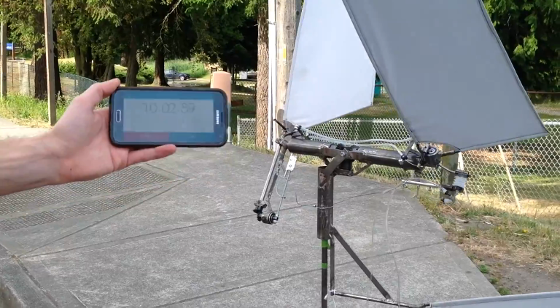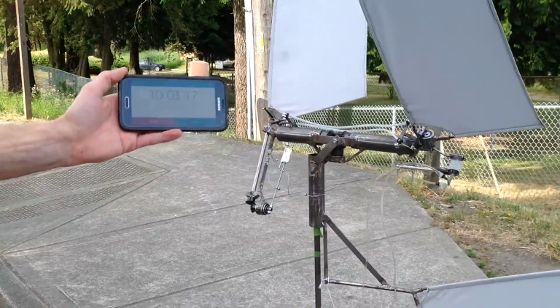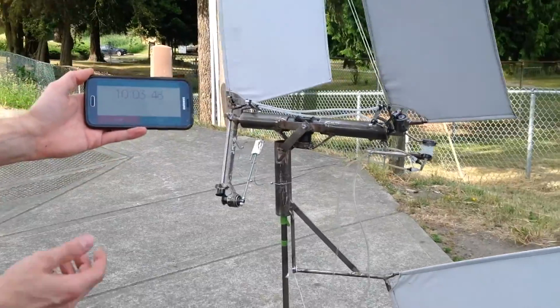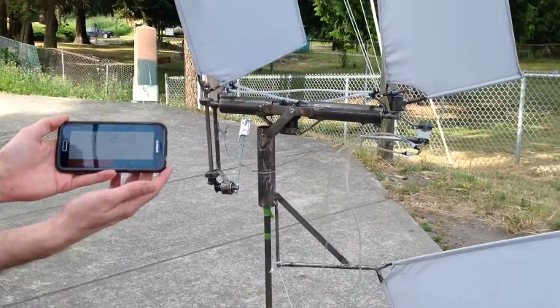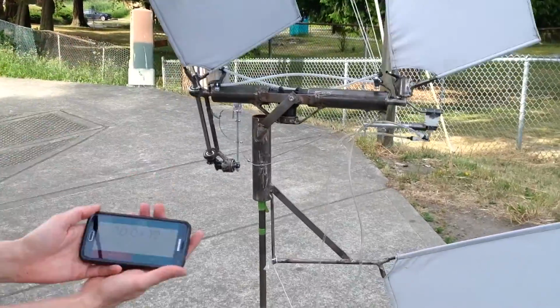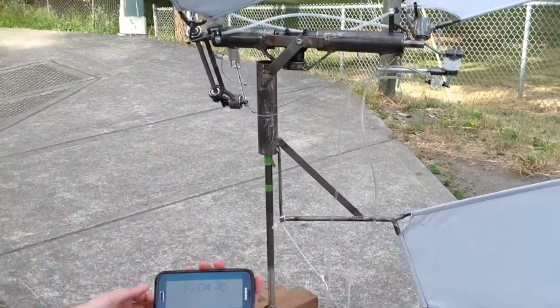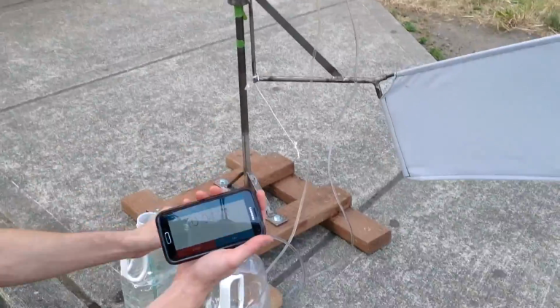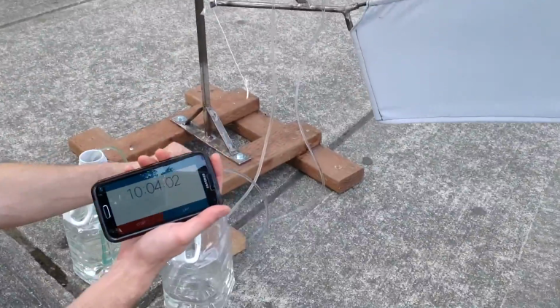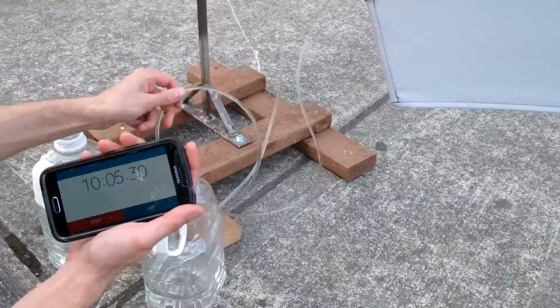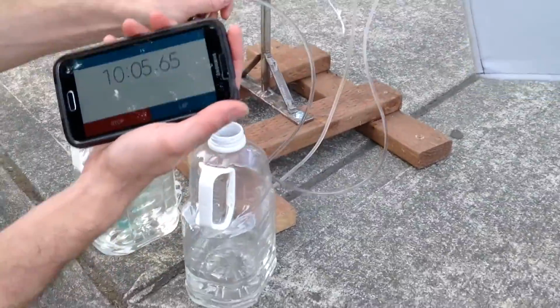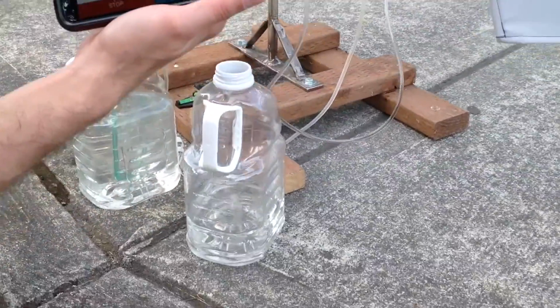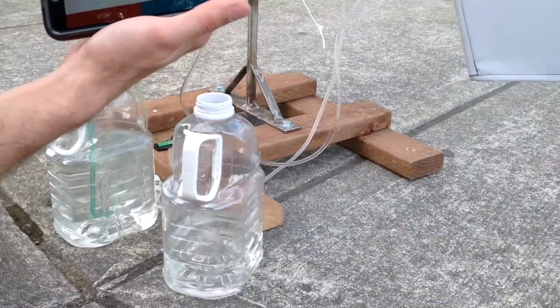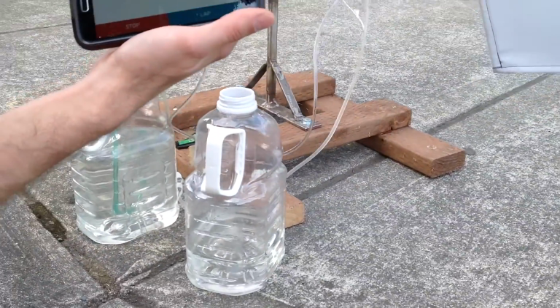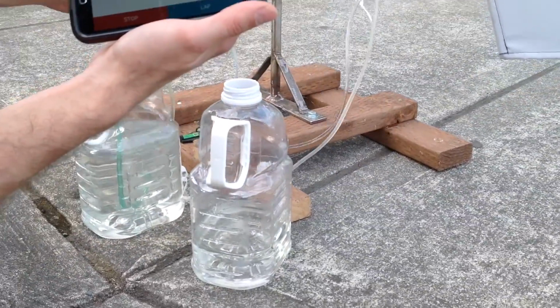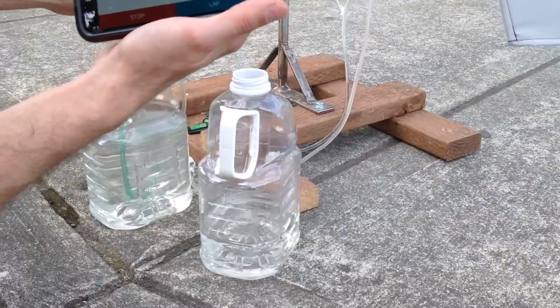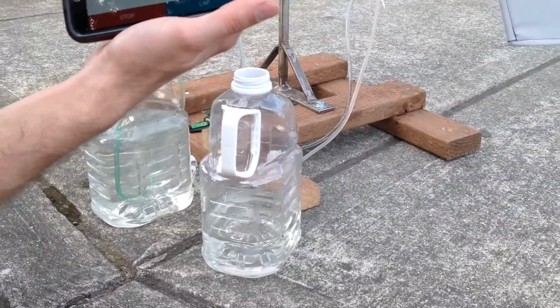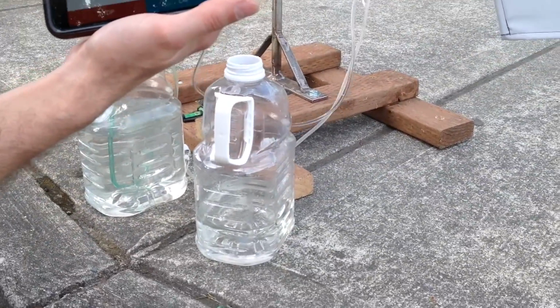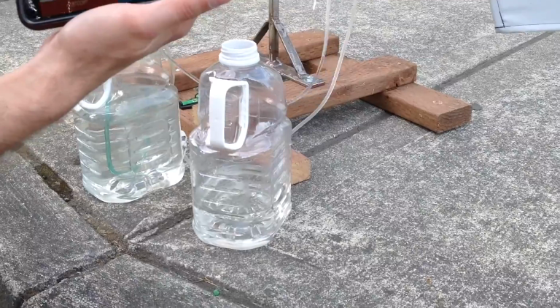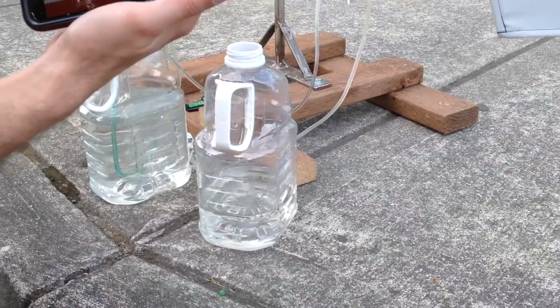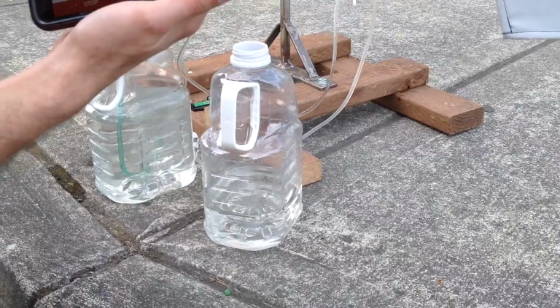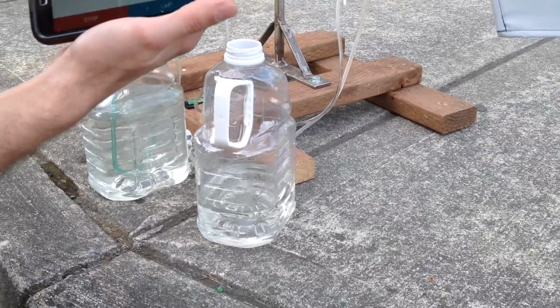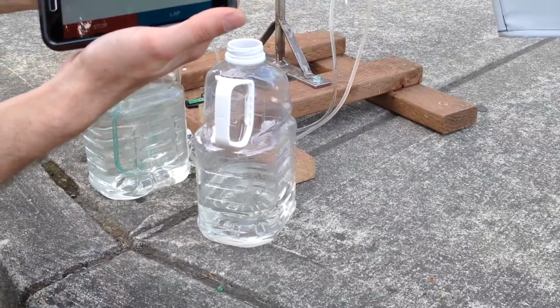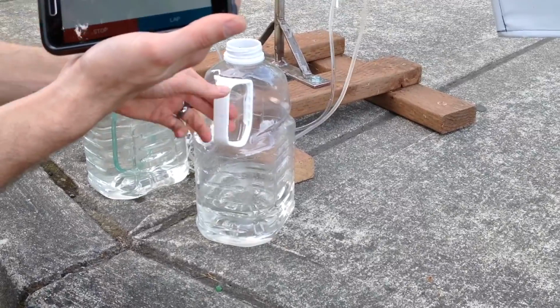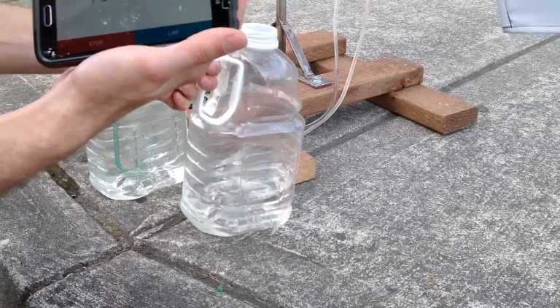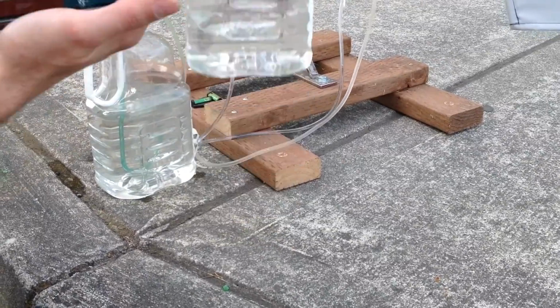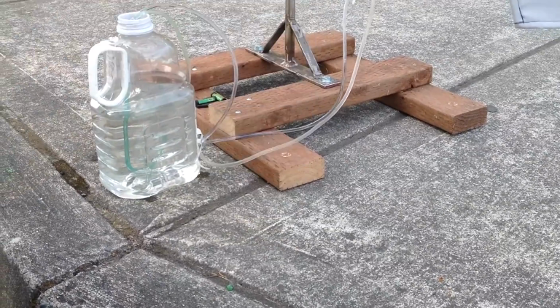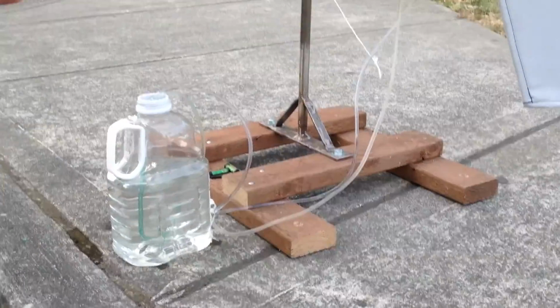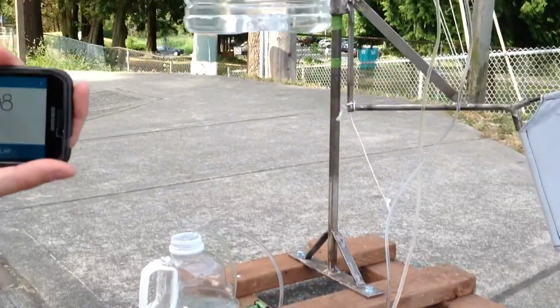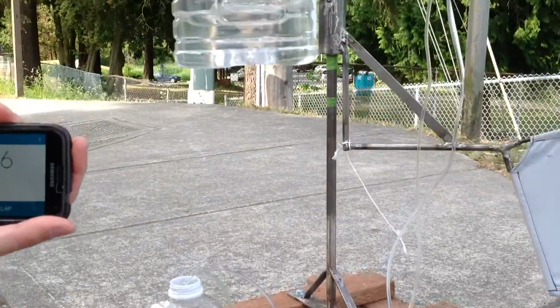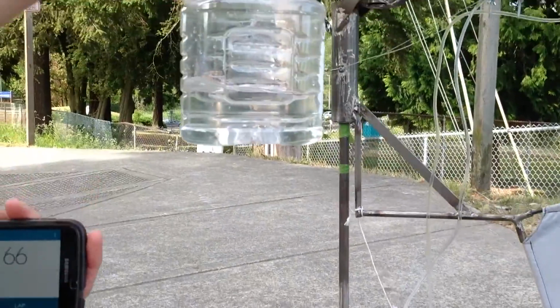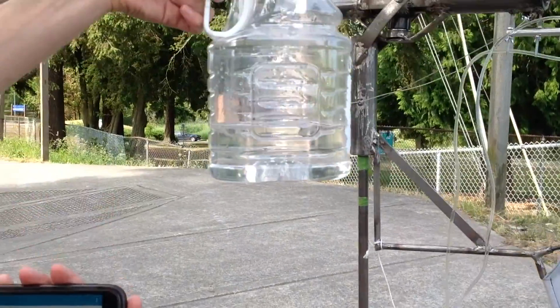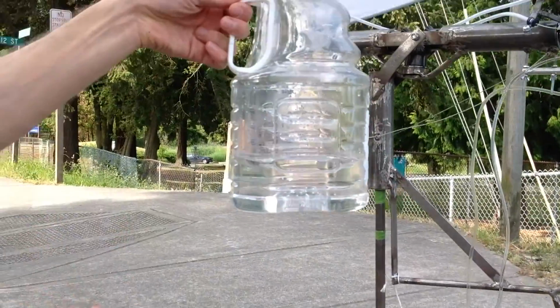At the ten-minute mark, we have reached almost a quarter of a gallon. This gives us a good estimate of one and a half gallons of water per hour produced by the Terrapin Dragonfly.